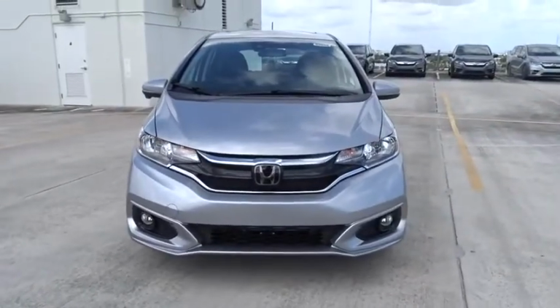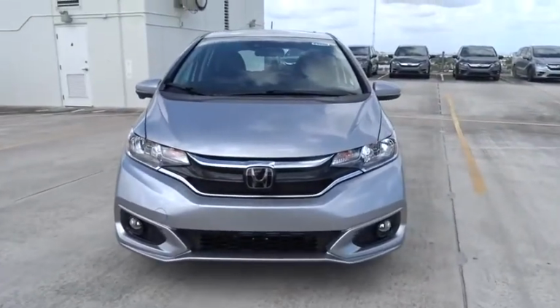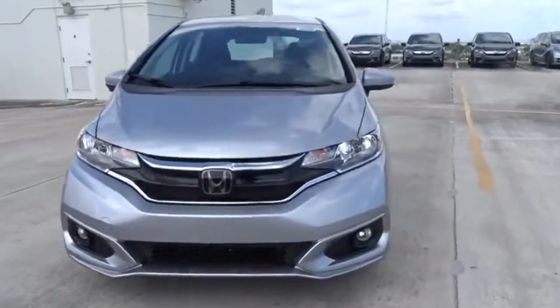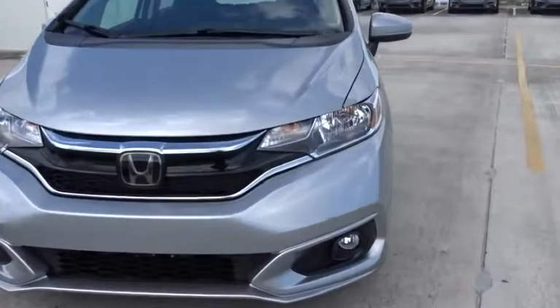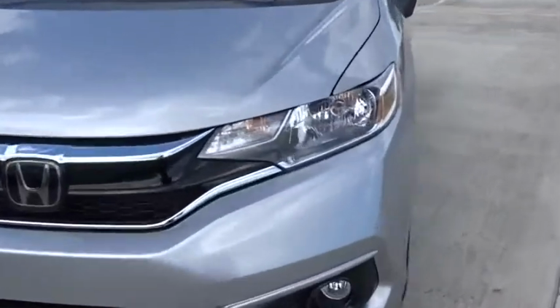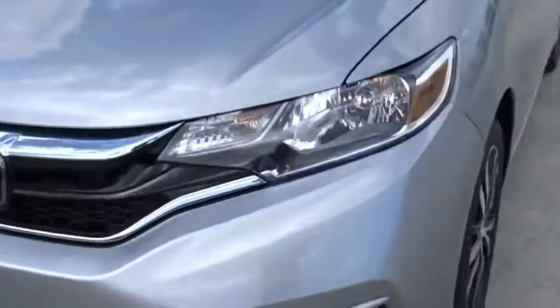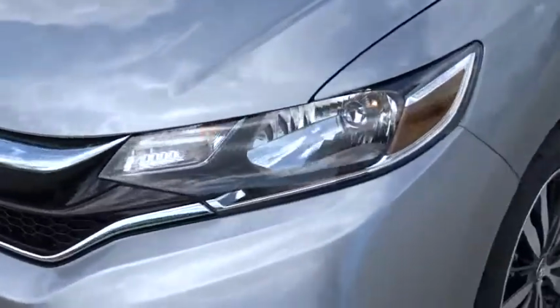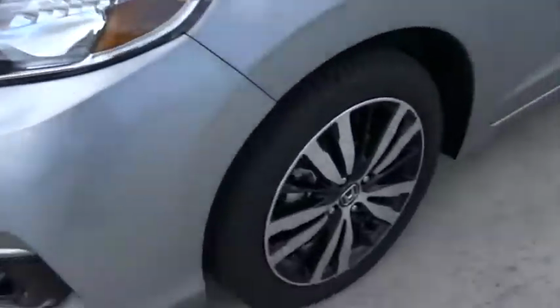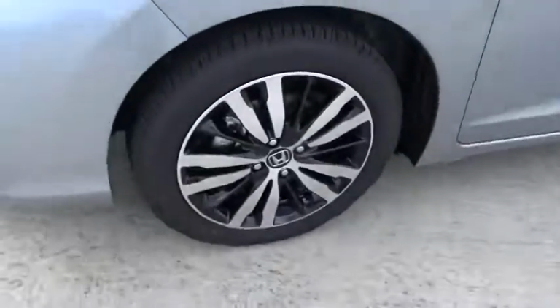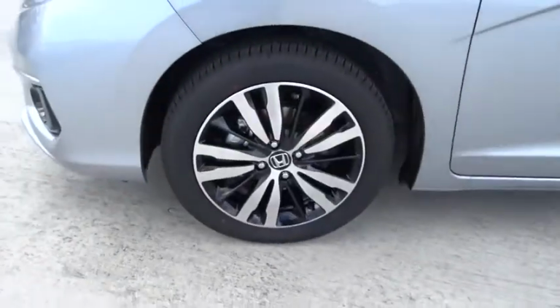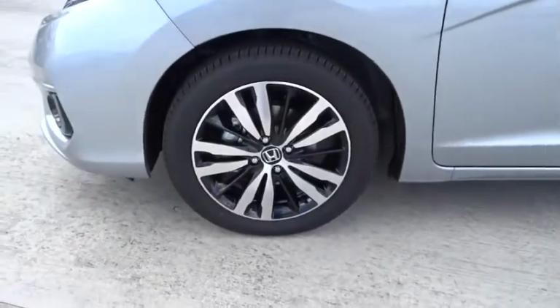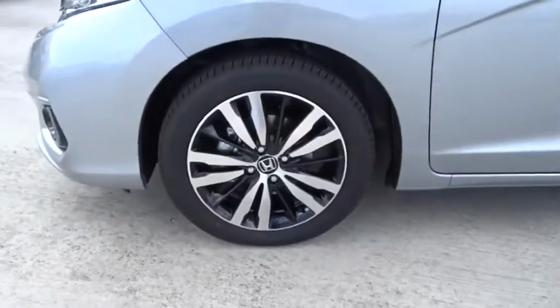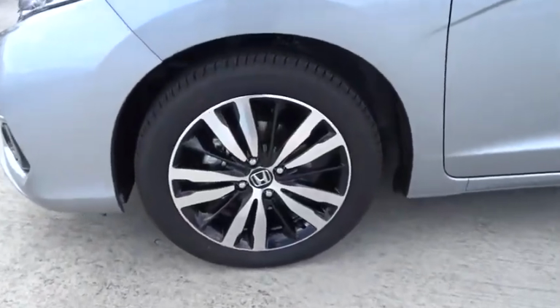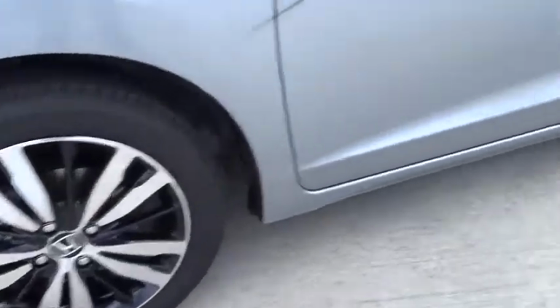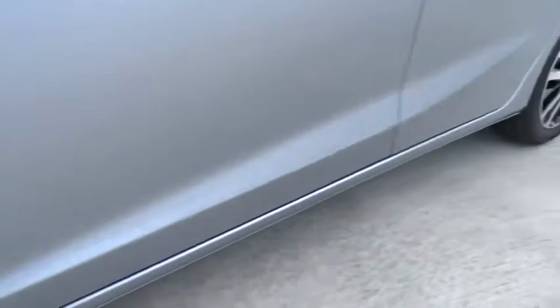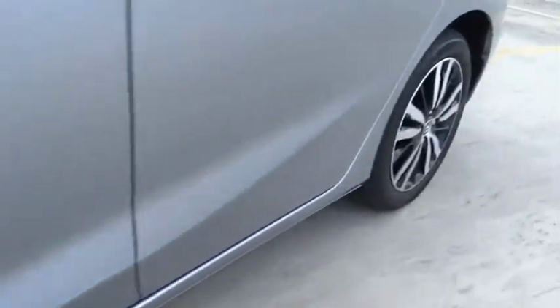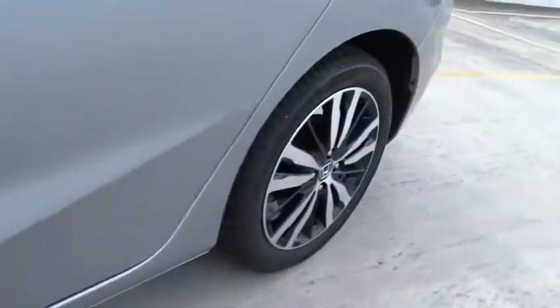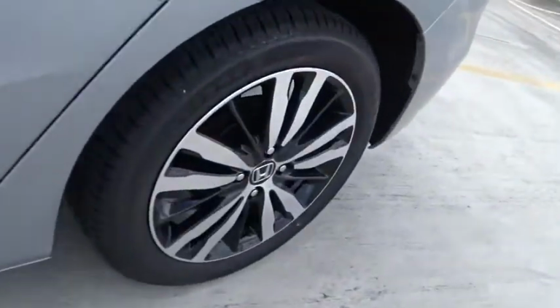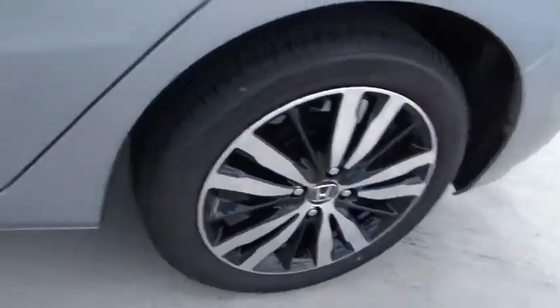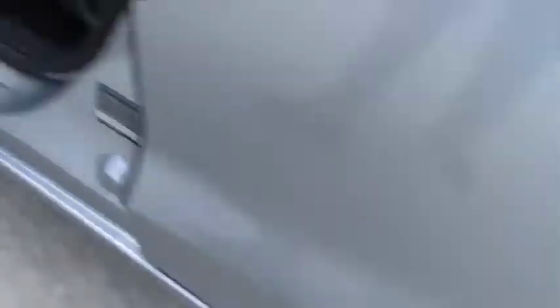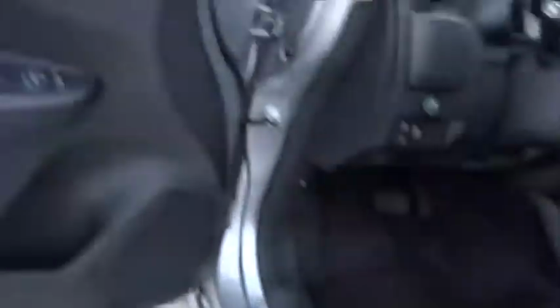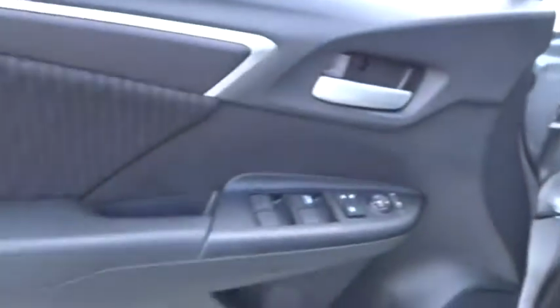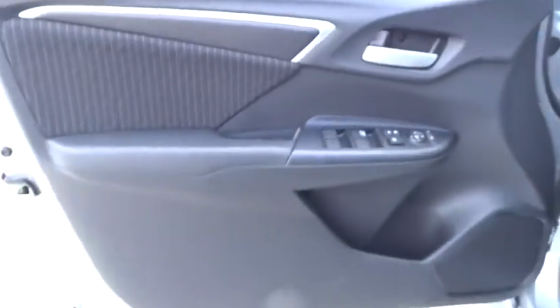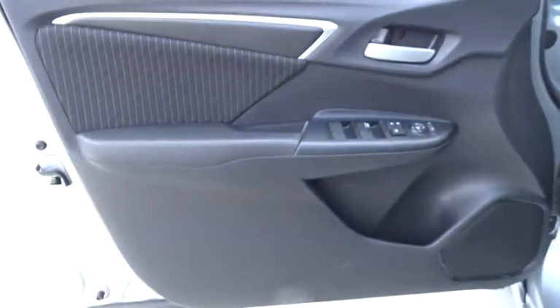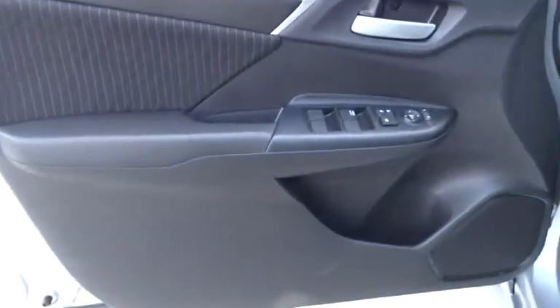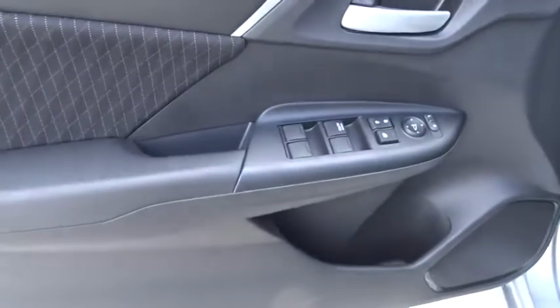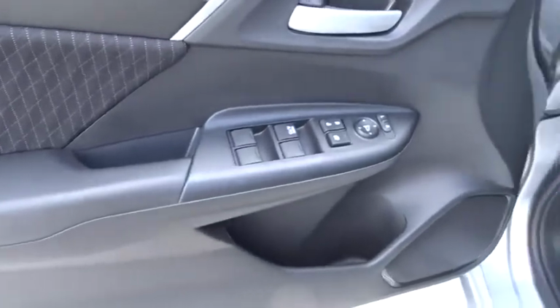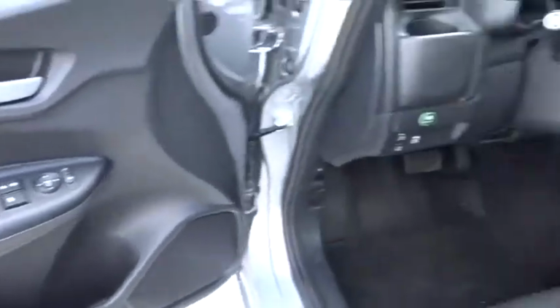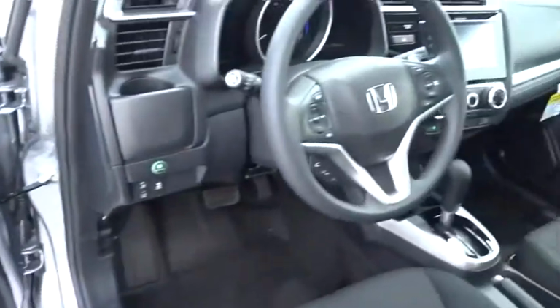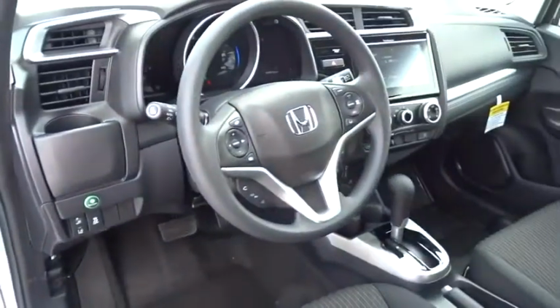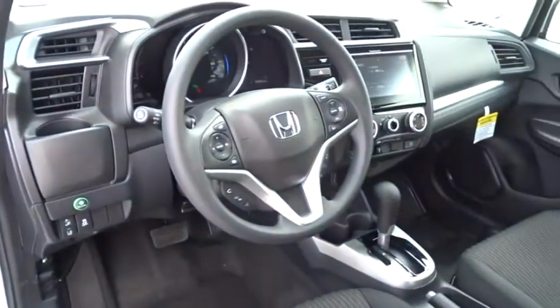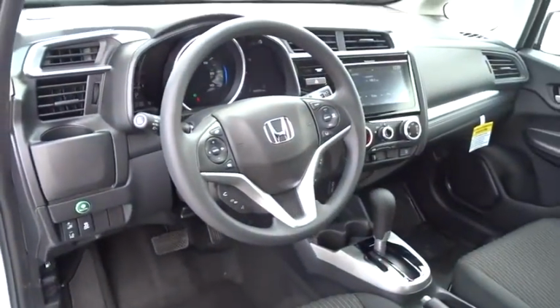Daytime running lights, power mirrors, rear wiper, head-up display, tire pressure monitoring system, adaptive cruise control, four-piece floor mat set. This beauty is sure to make you the talk of the neighborhood, so call or drop in for a test drive today.